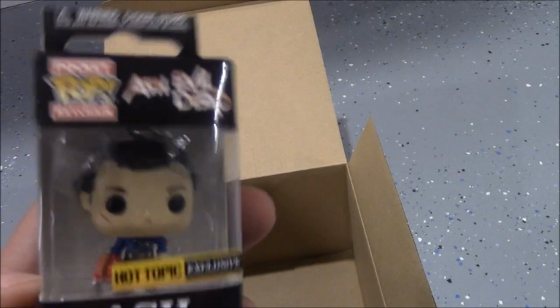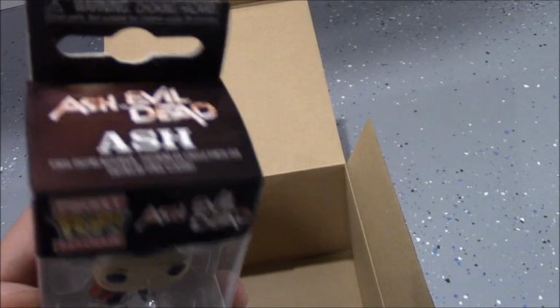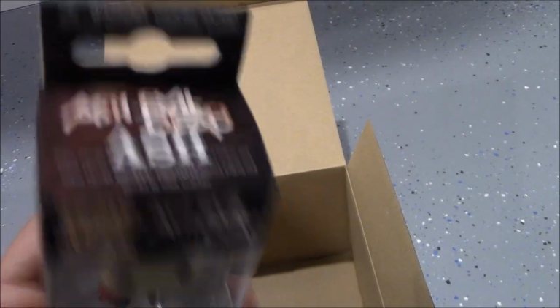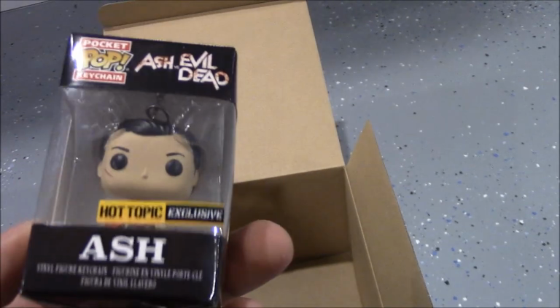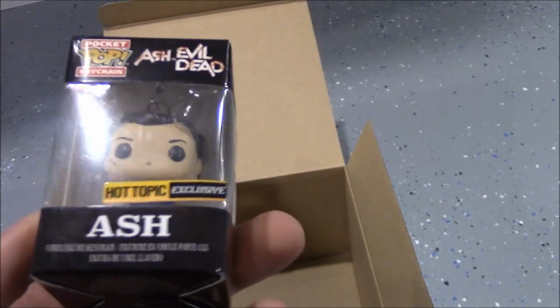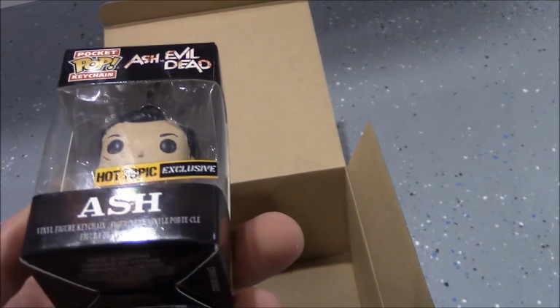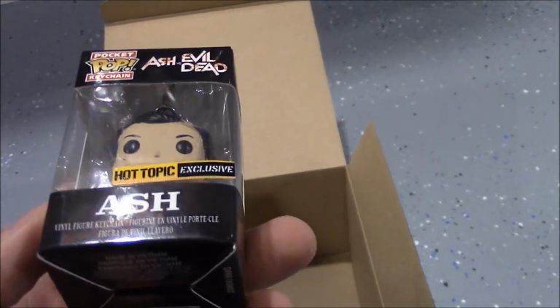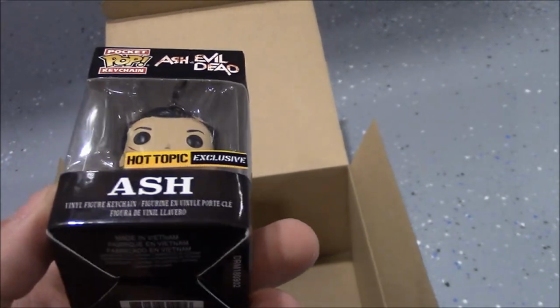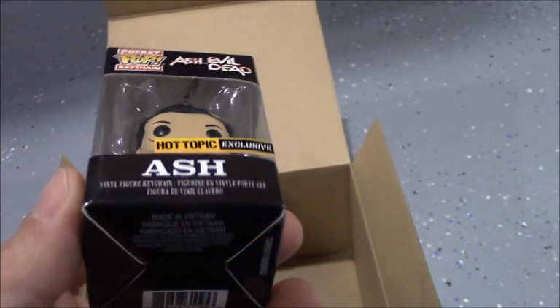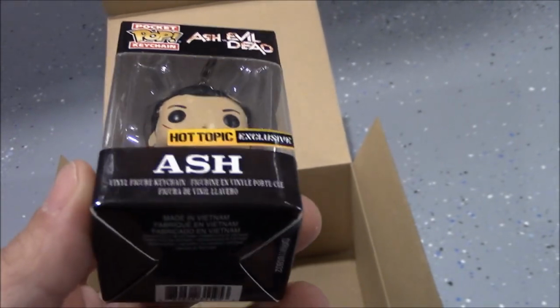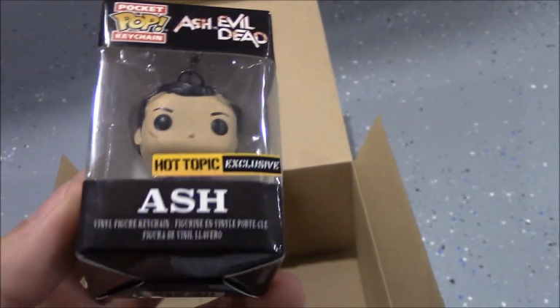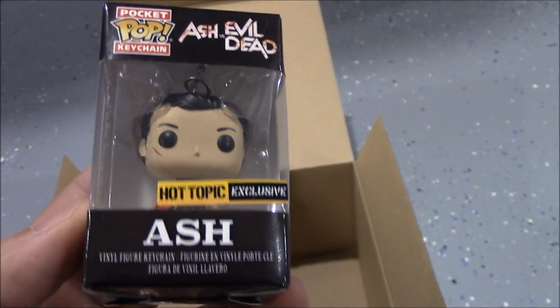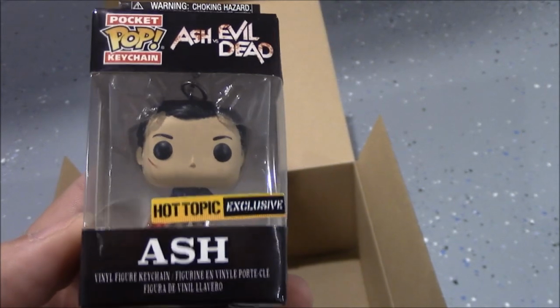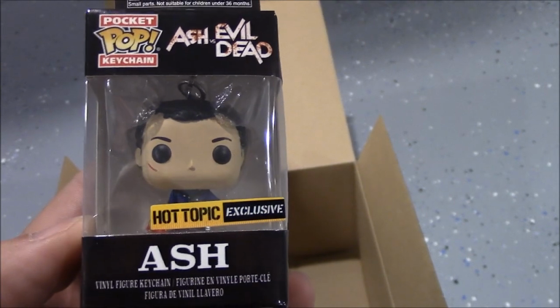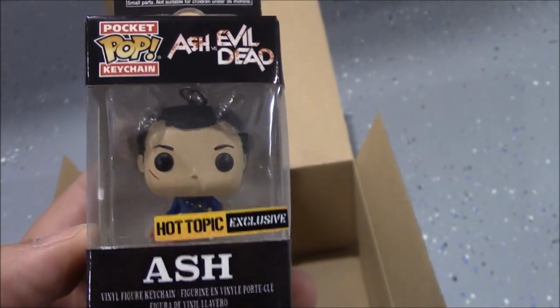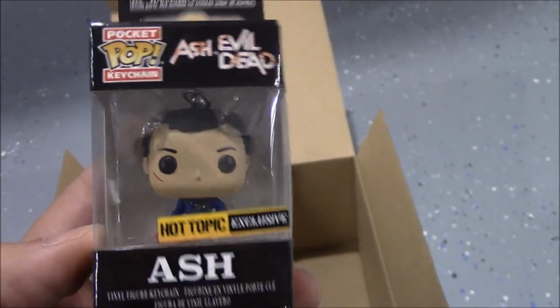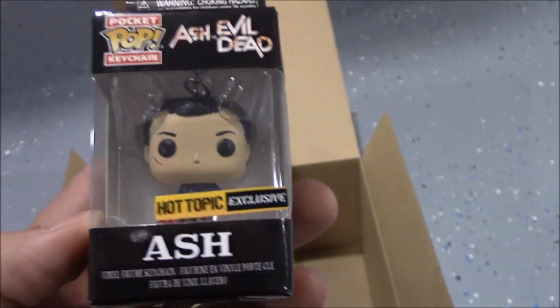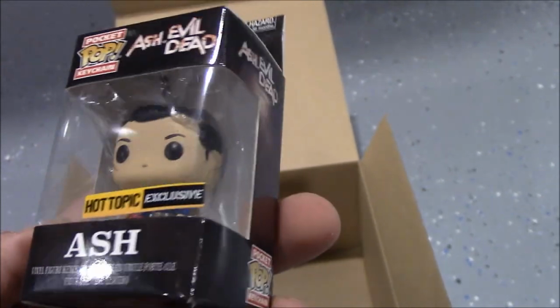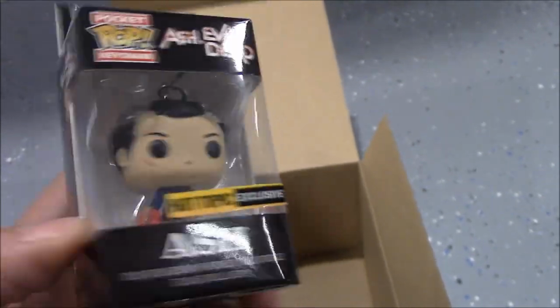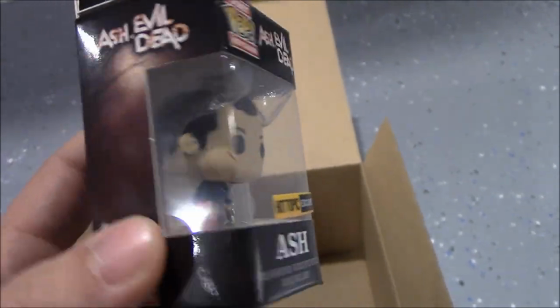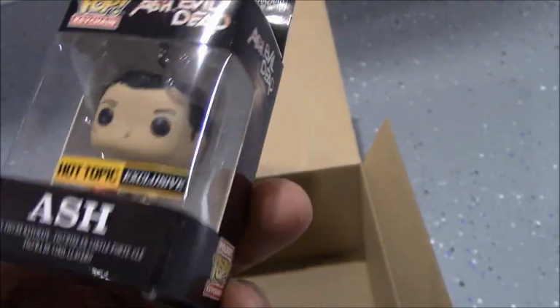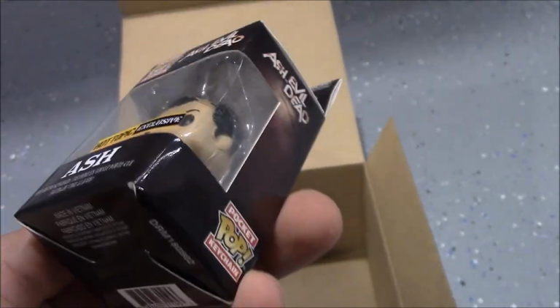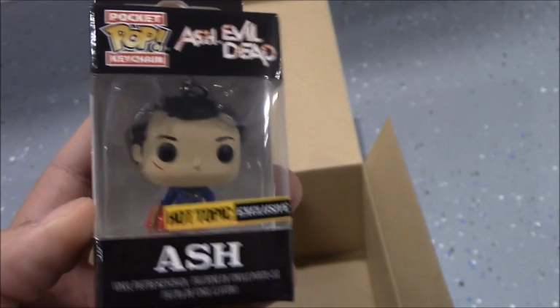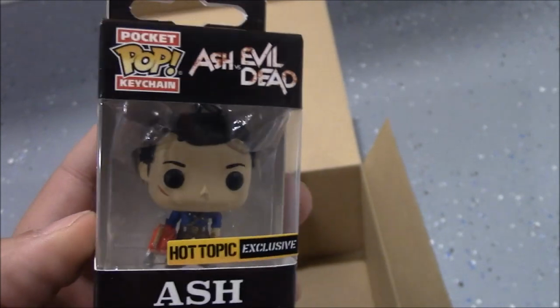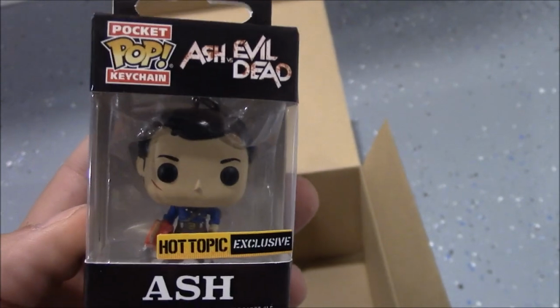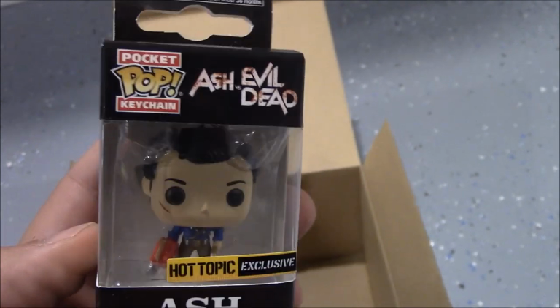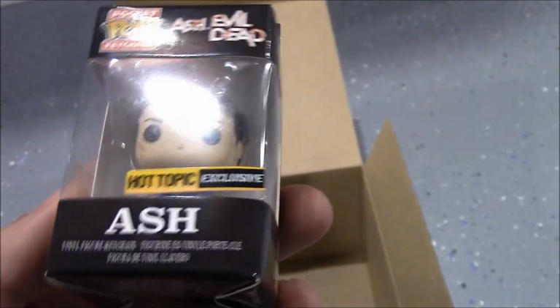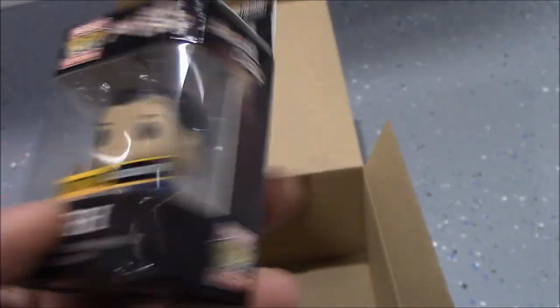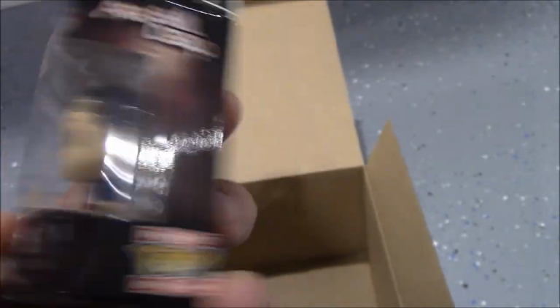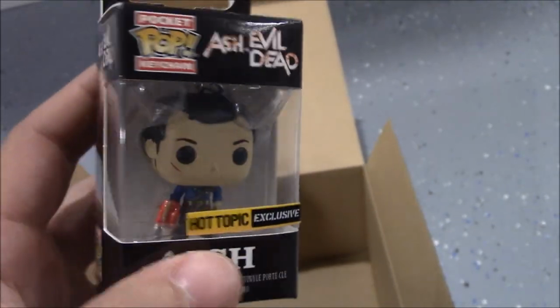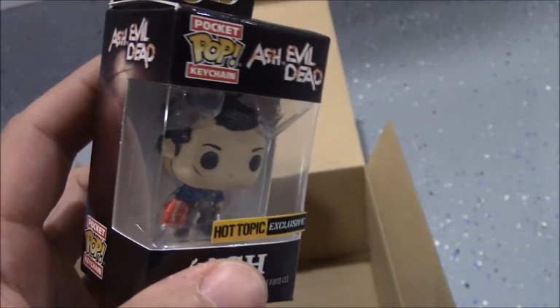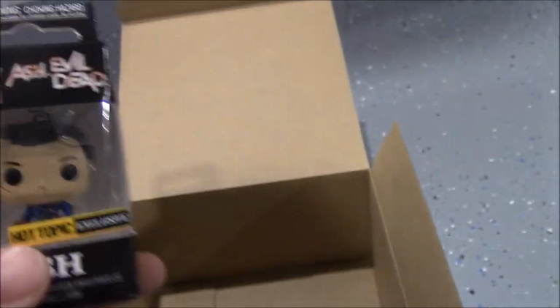Actually, whoever is the first person to give us a five-star review on YouTube, follow us and send me an email at dysfunctionalnerdcast@gmail.com — I'll send it to you, no charge. Be the first to email us and I'll send you this keychain if you want it.